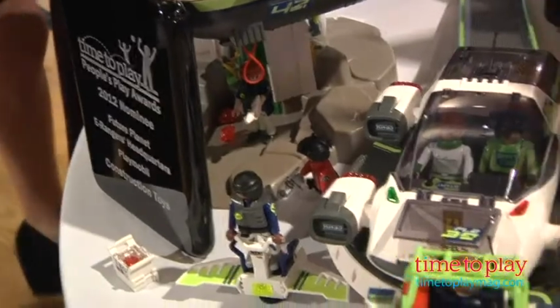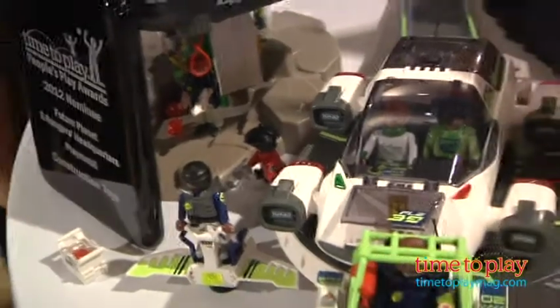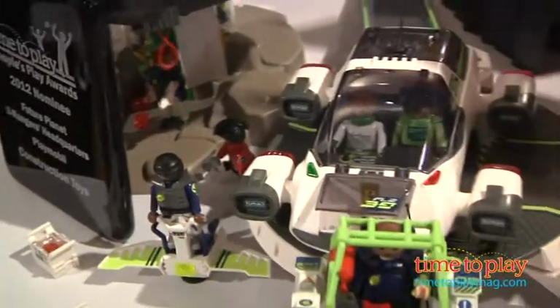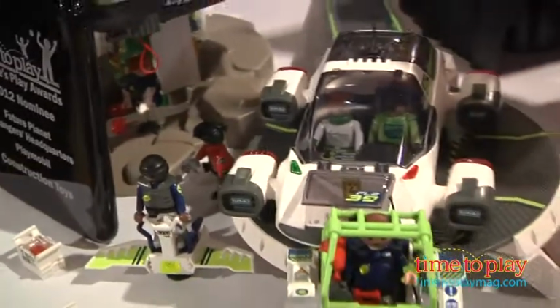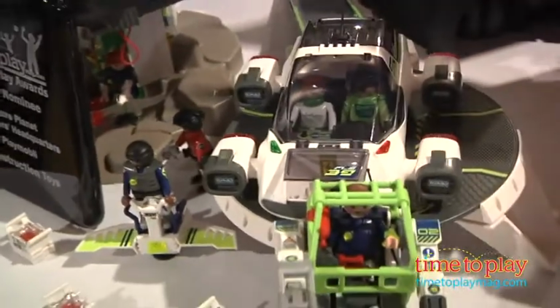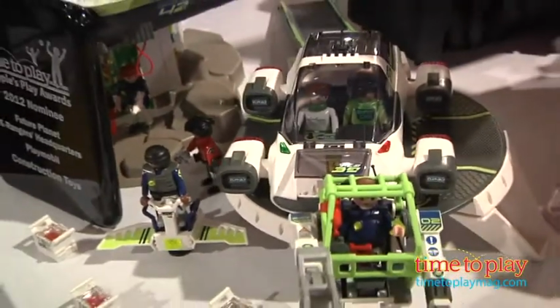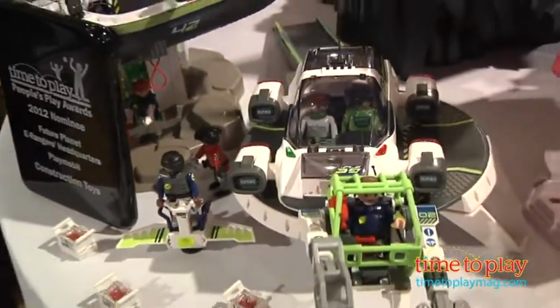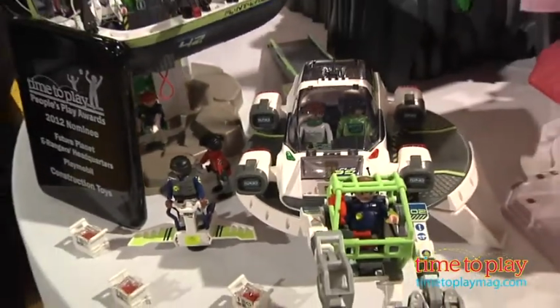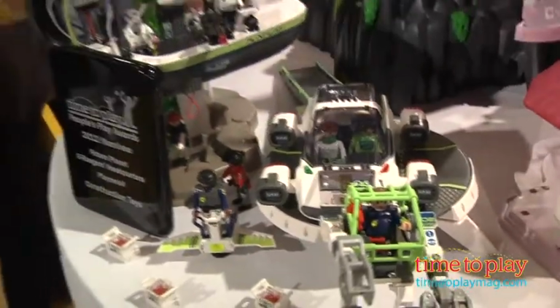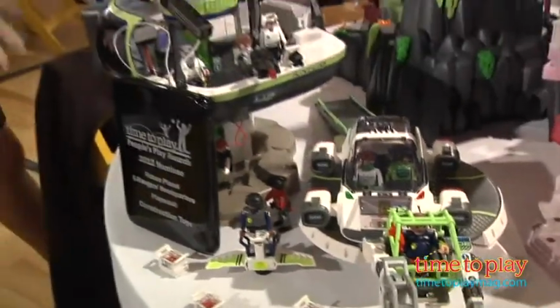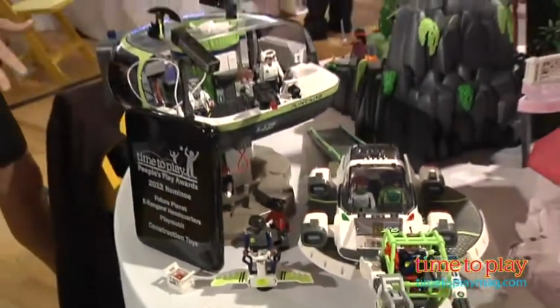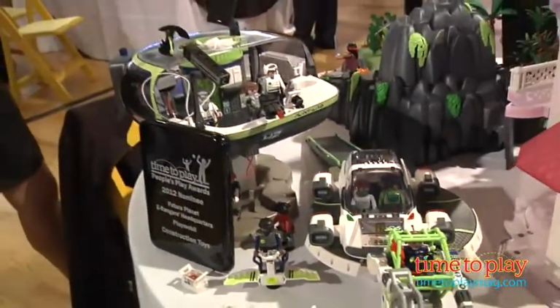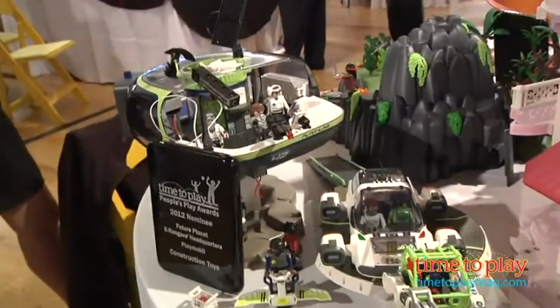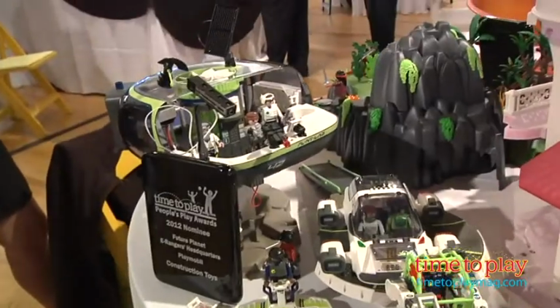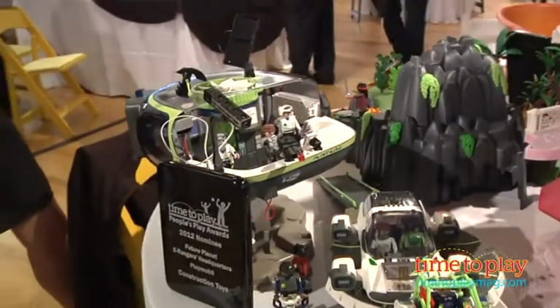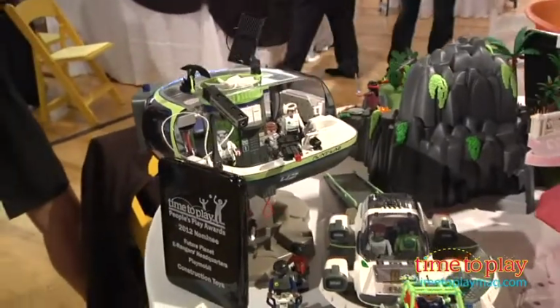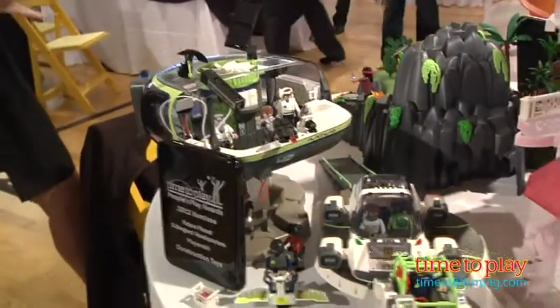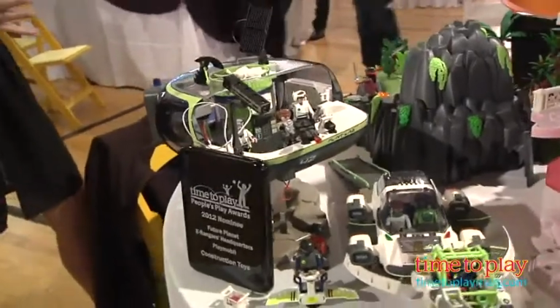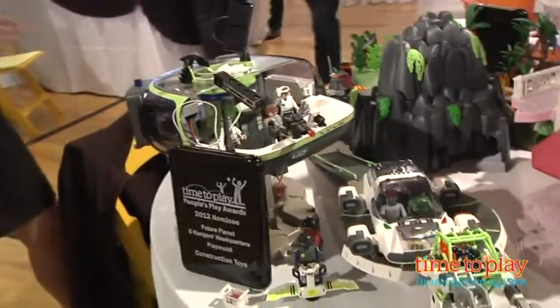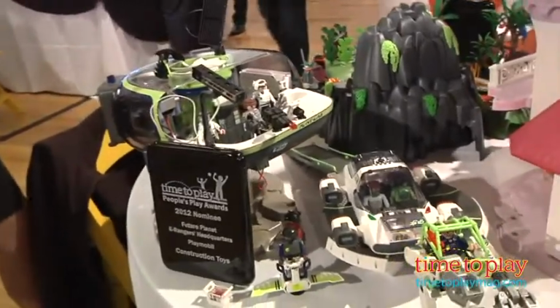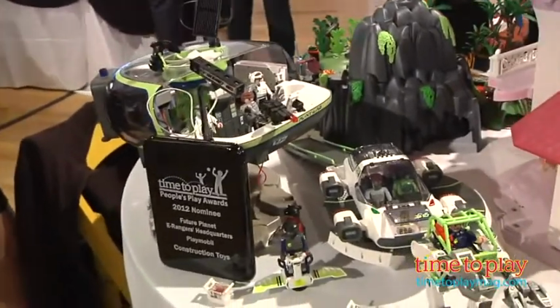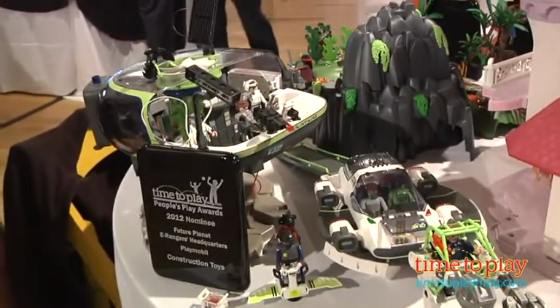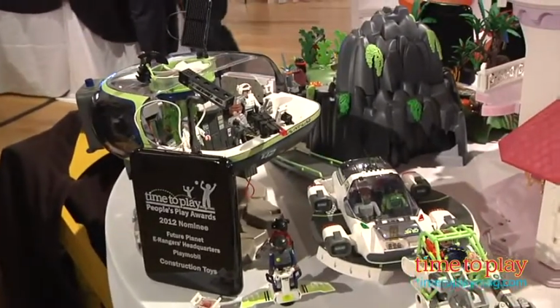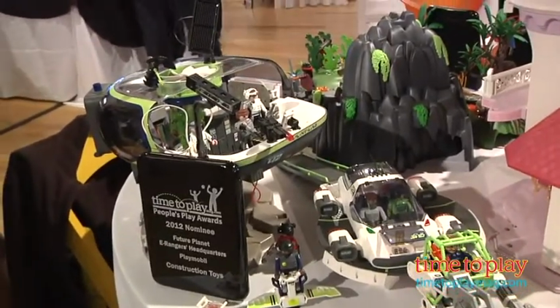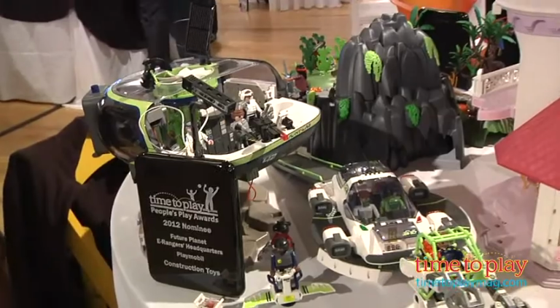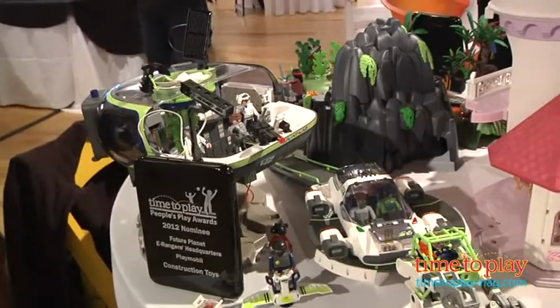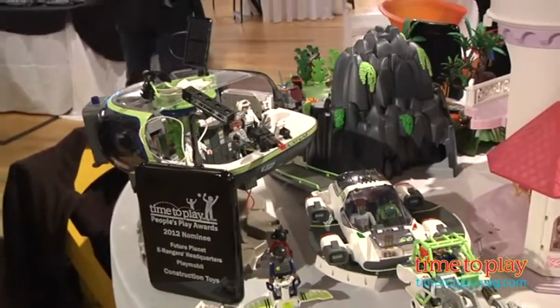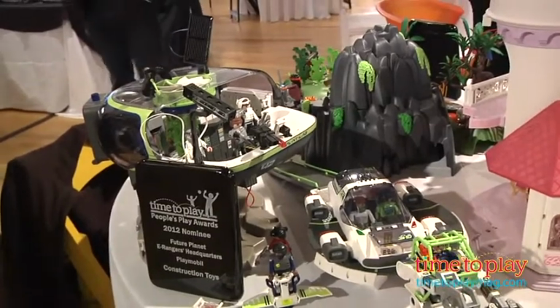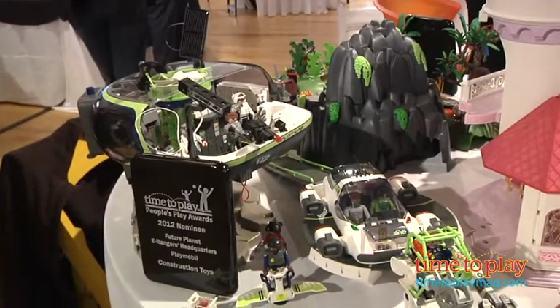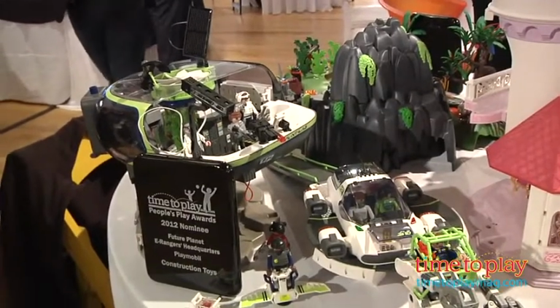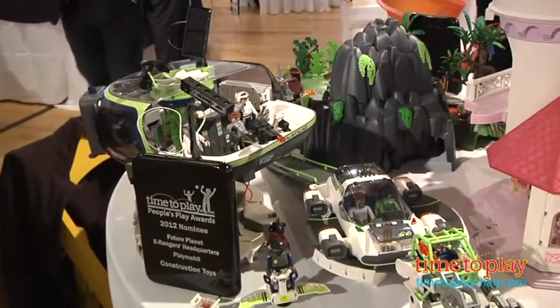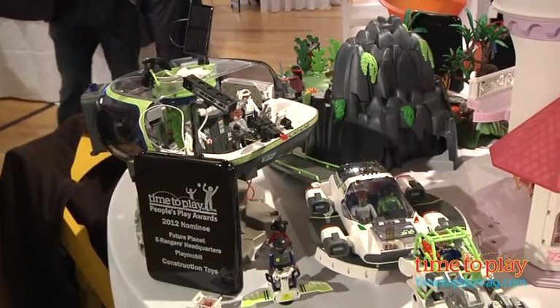That's really cool — I can see why it was nominated. These crystals are a uniformity across all the sets in the line, so they each come with a crystal and they each do the same functions to really bring the sets to life, which is really exciting.